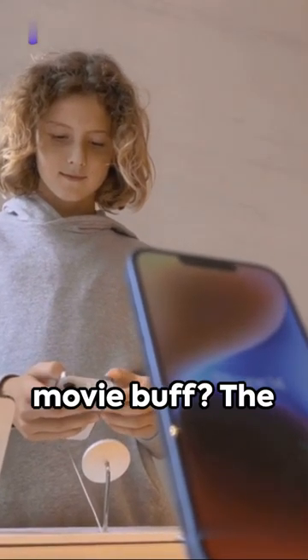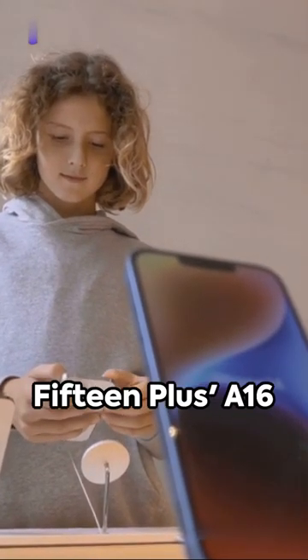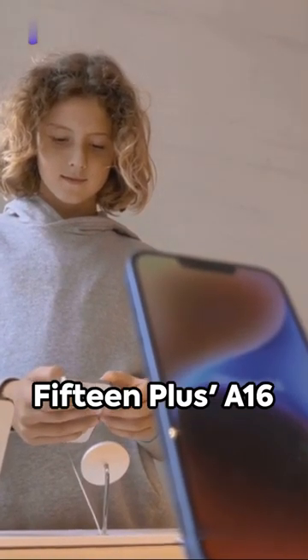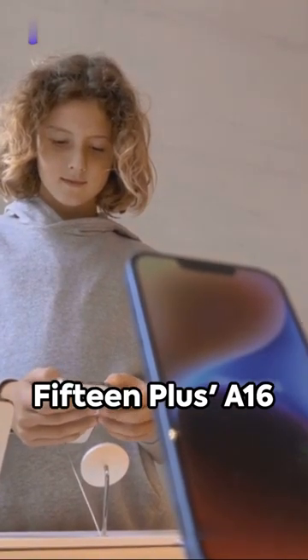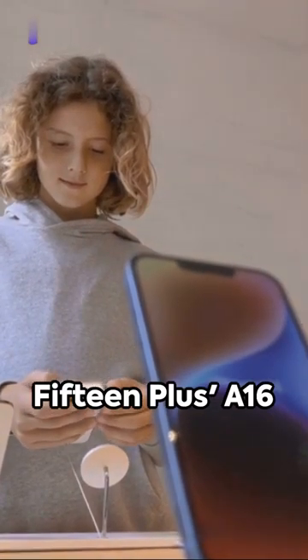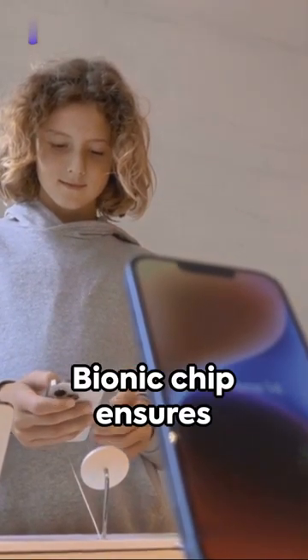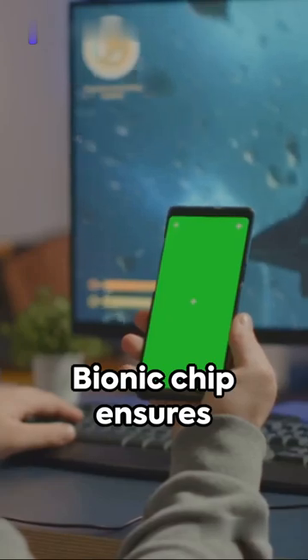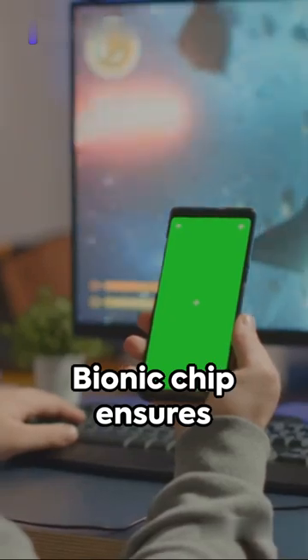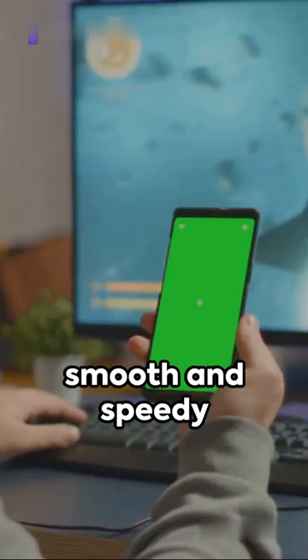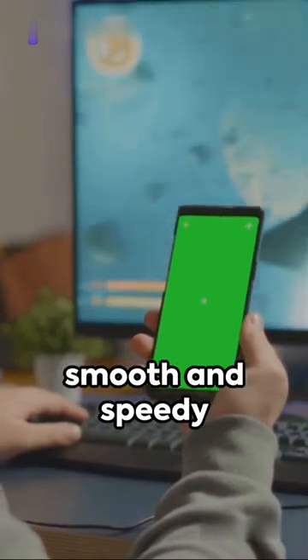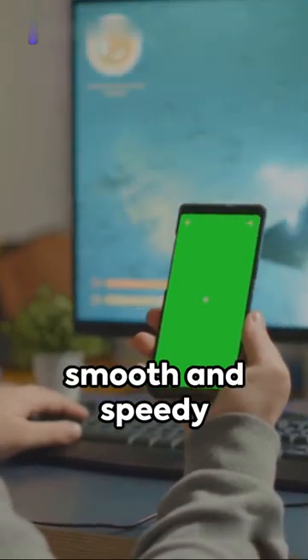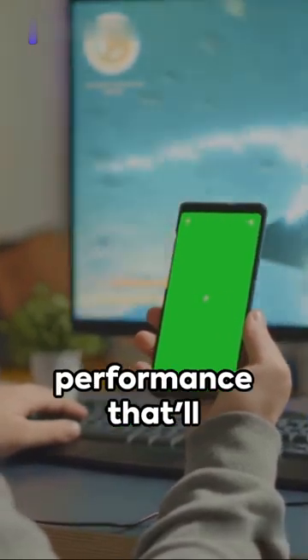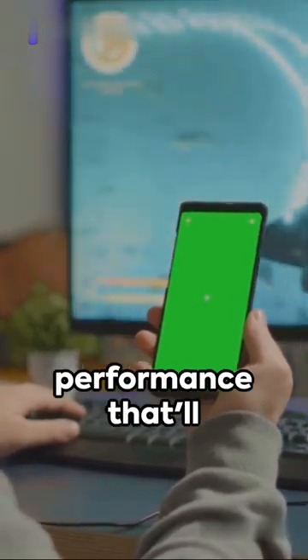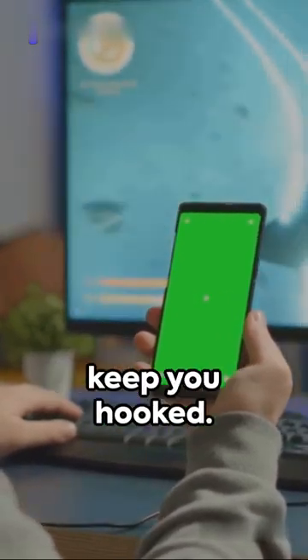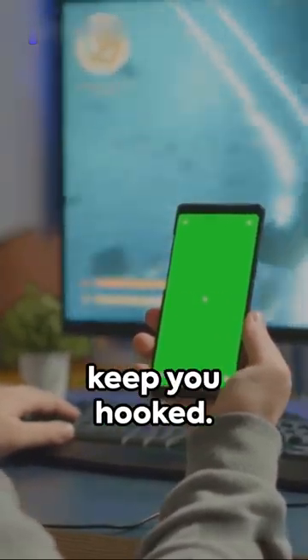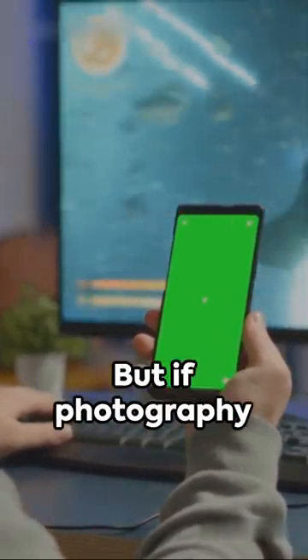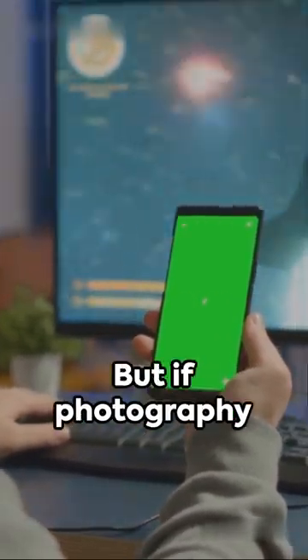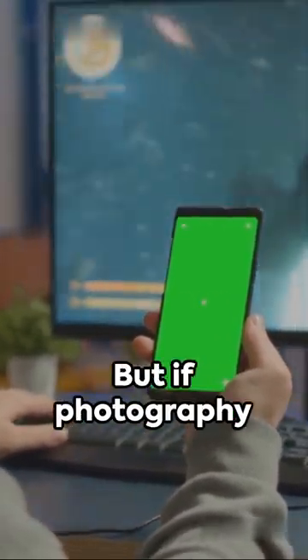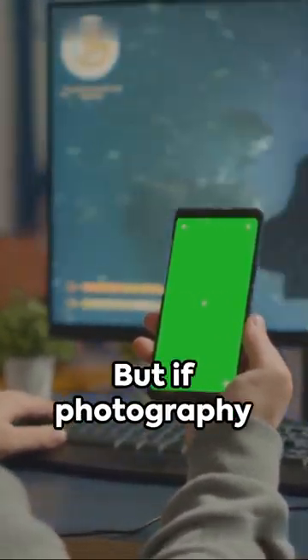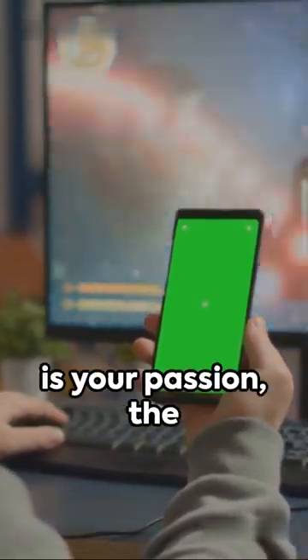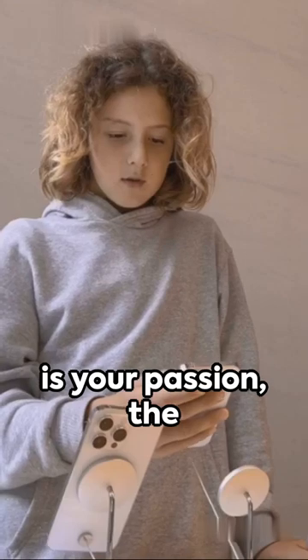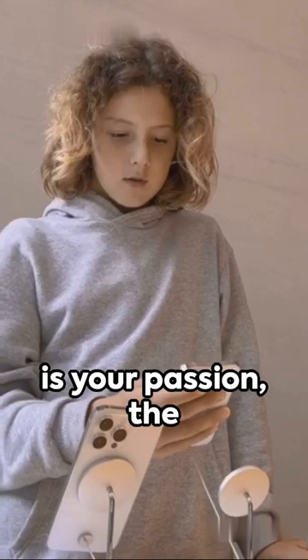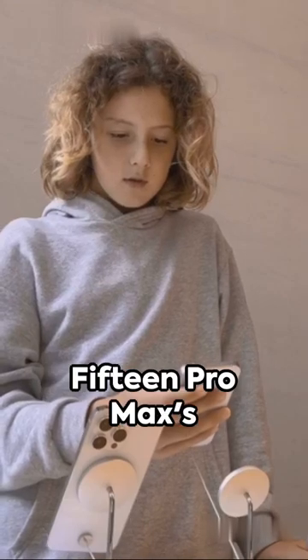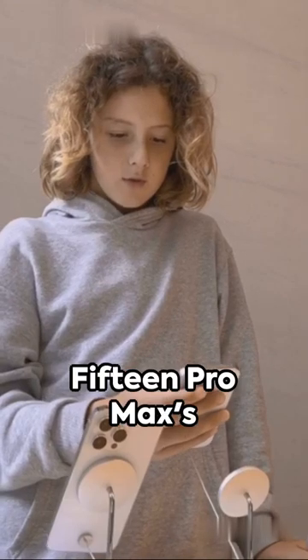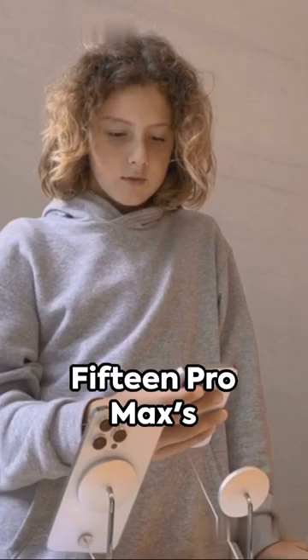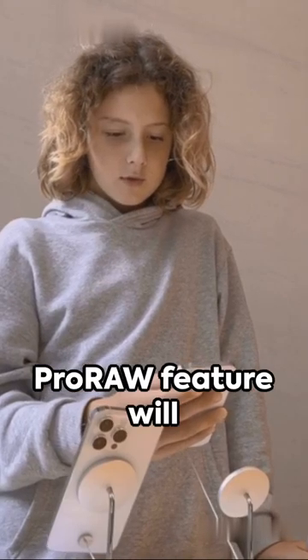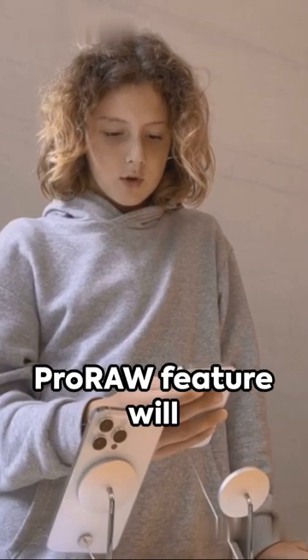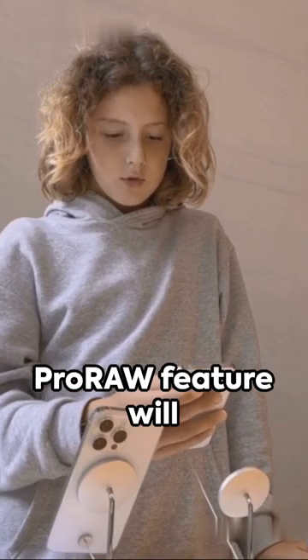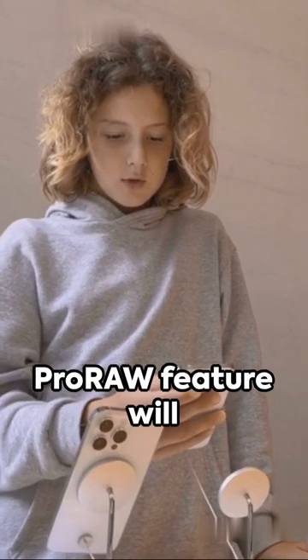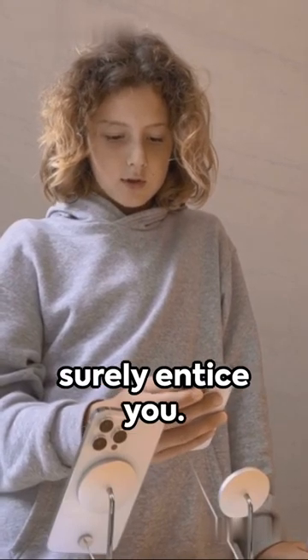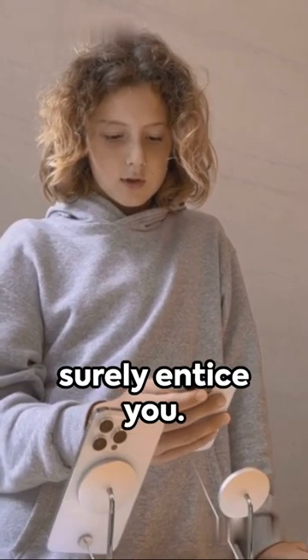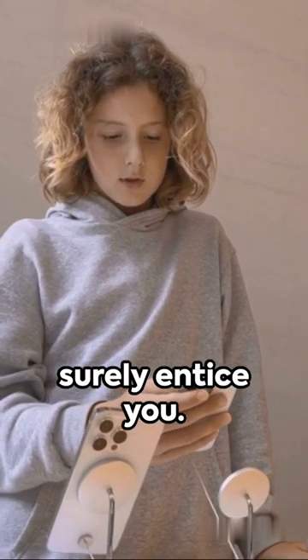The 15 Plus A16 Bionic chip ensures smooth and speedy performance that'll keep you hooked. But if photography is your passion, the 15 Pro Max's Pro Raw feature will surely entice you.